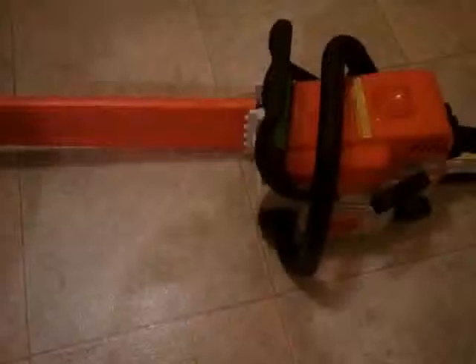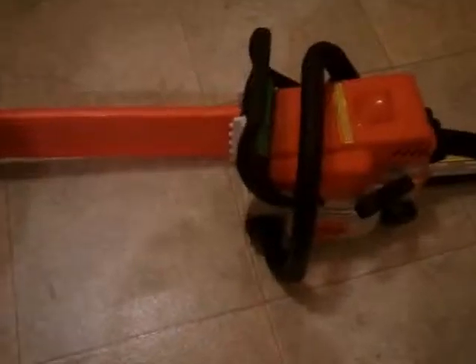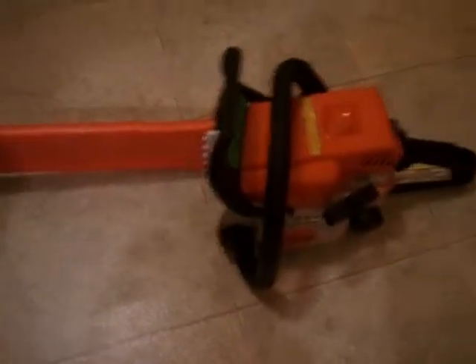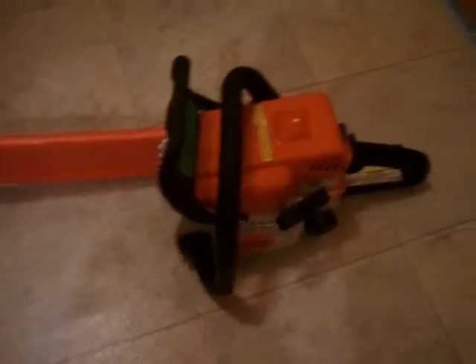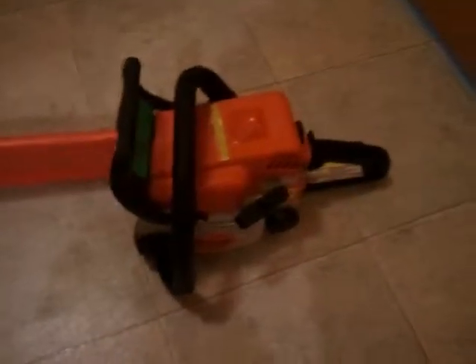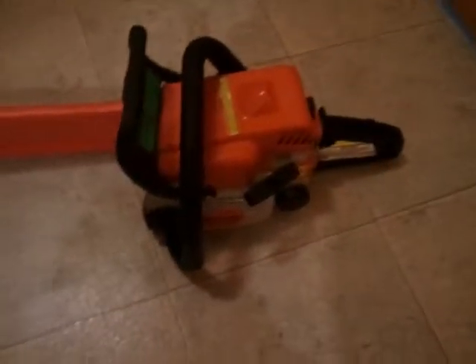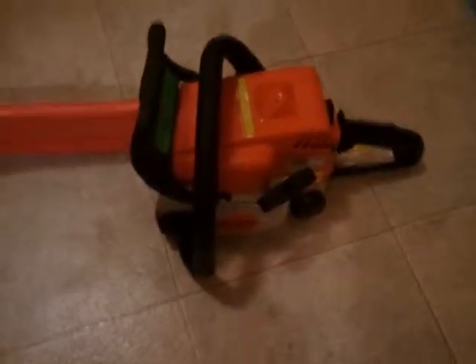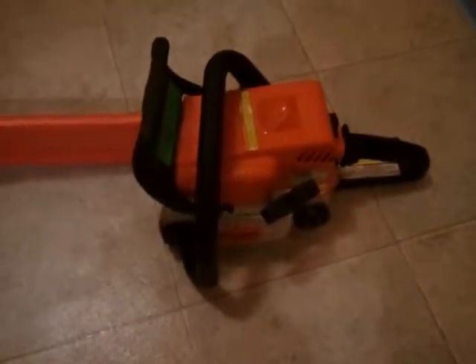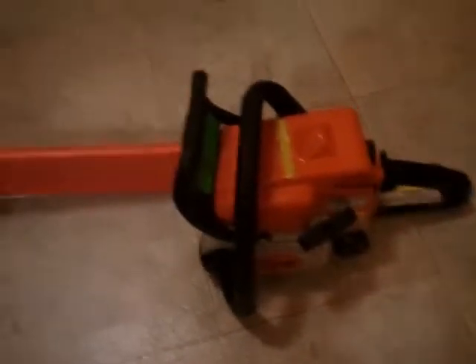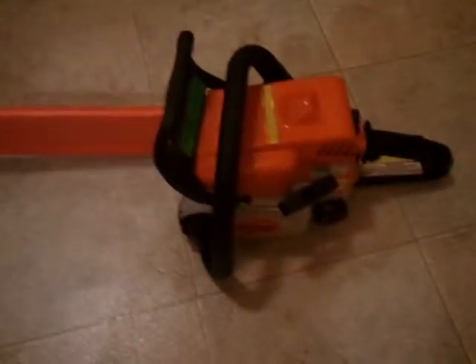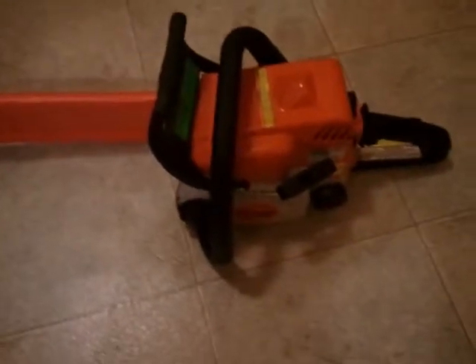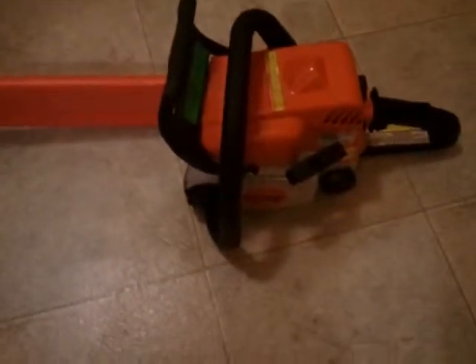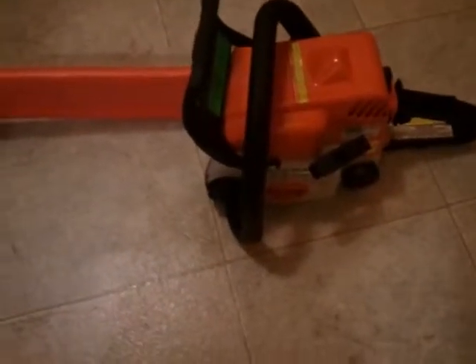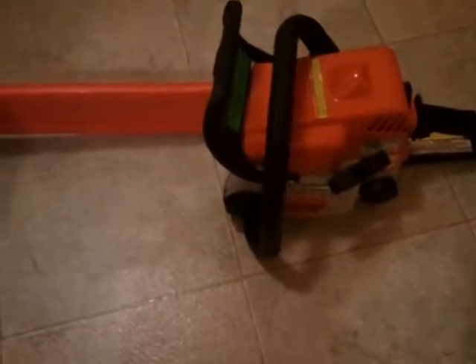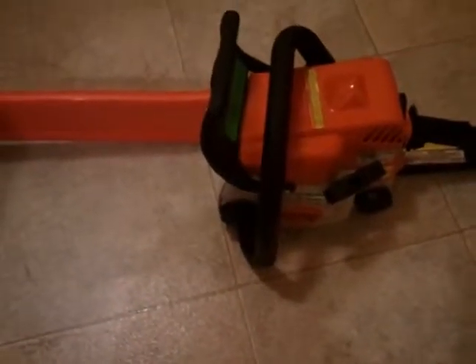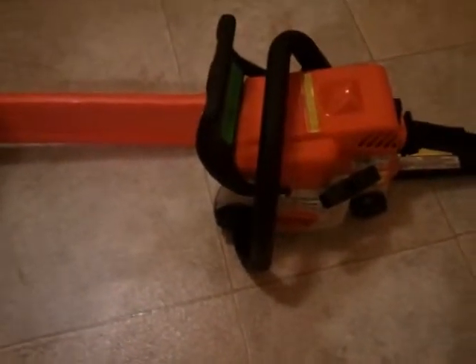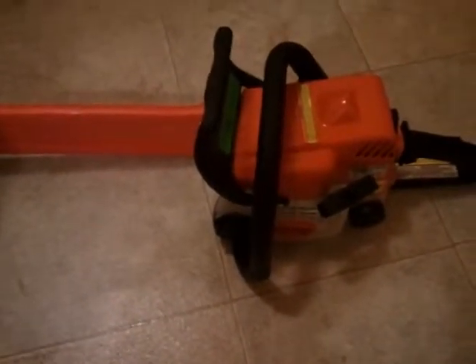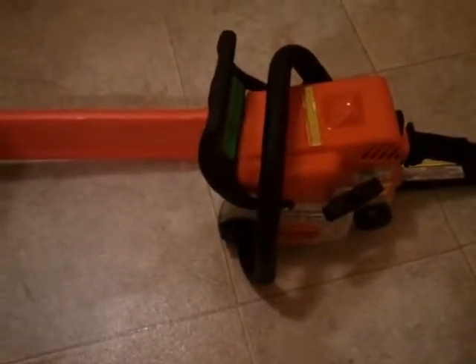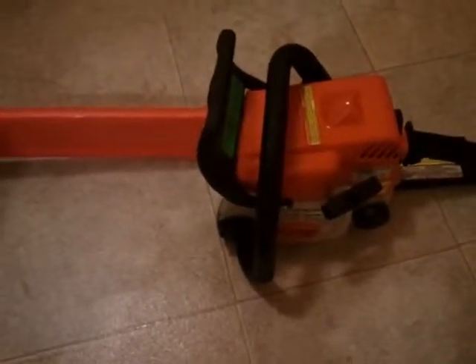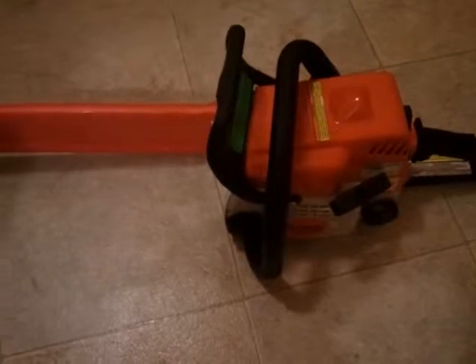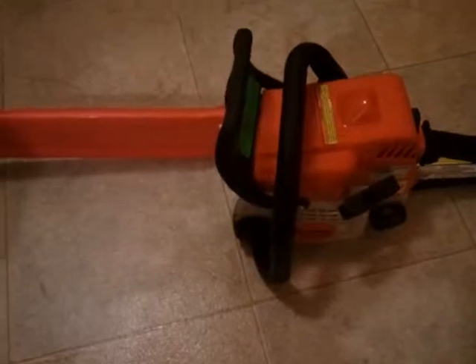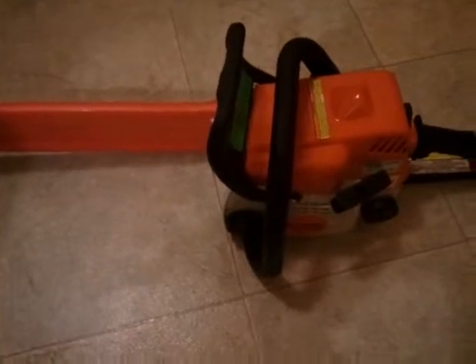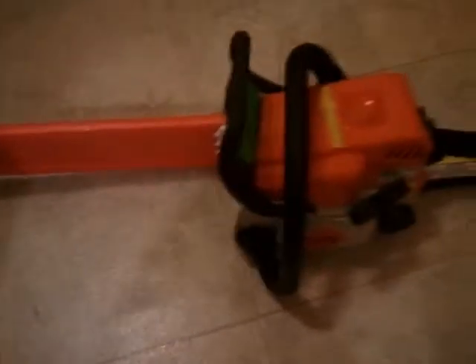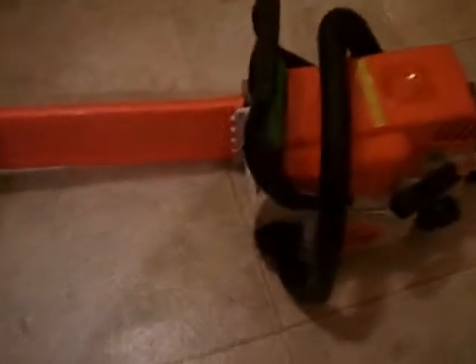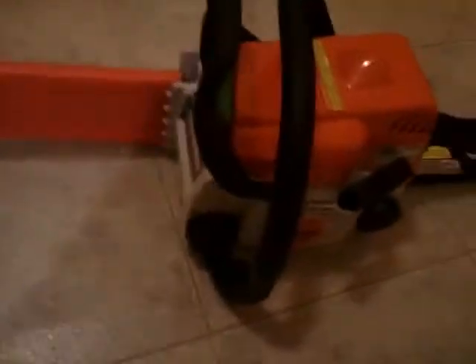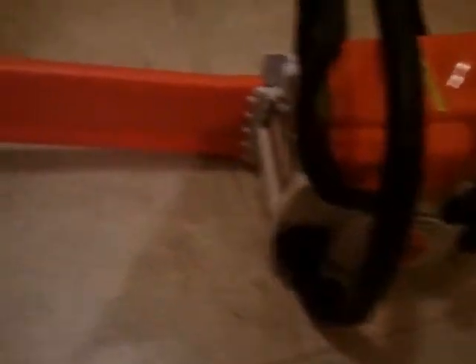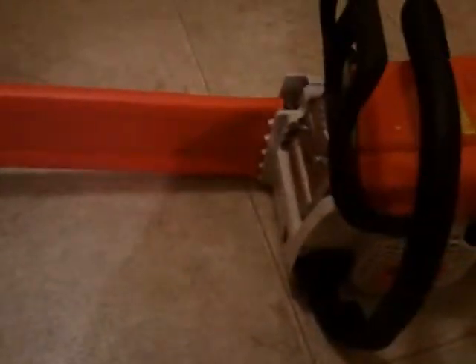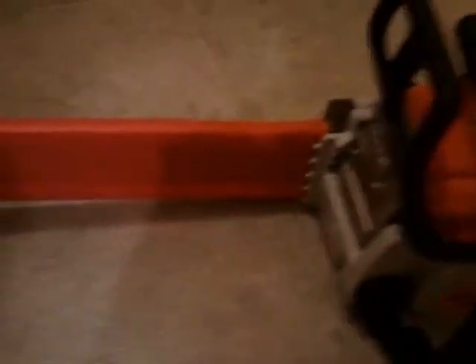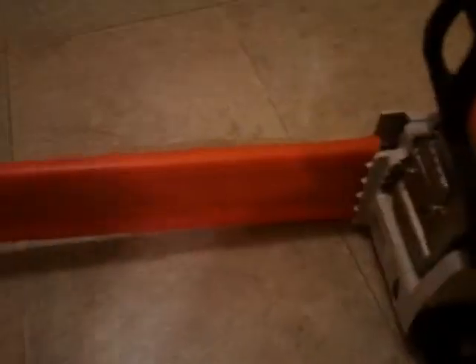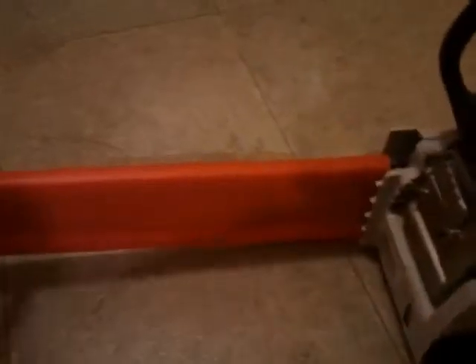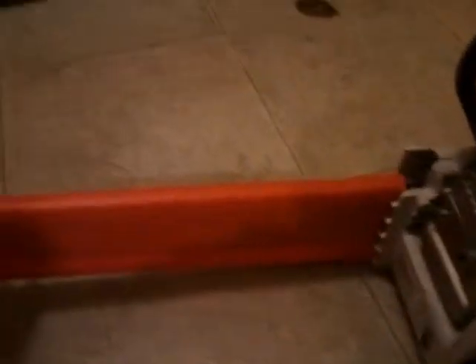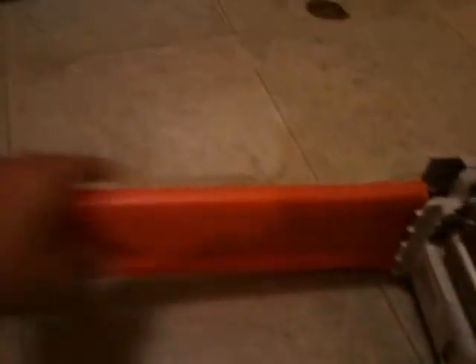This is a review of a Stihl MS-170. It's got a 16-inch bar and a 30.1 cc motor.